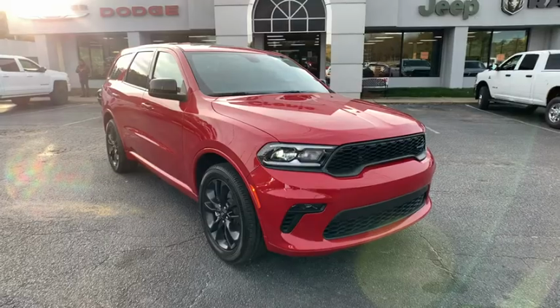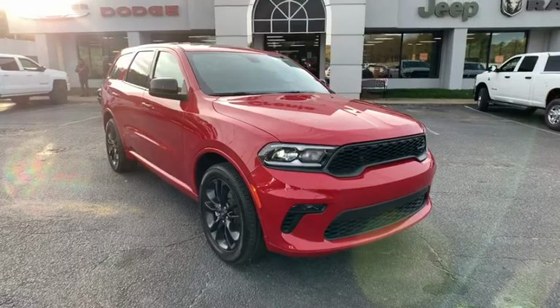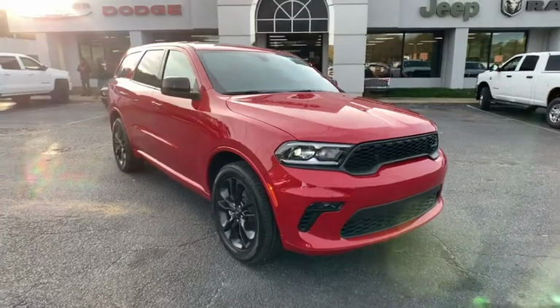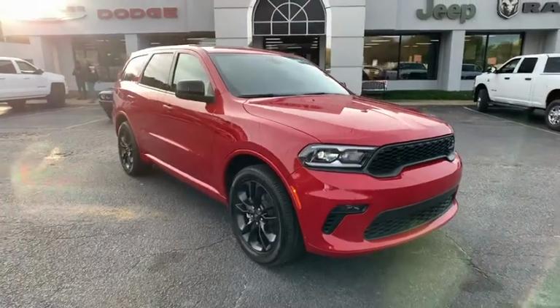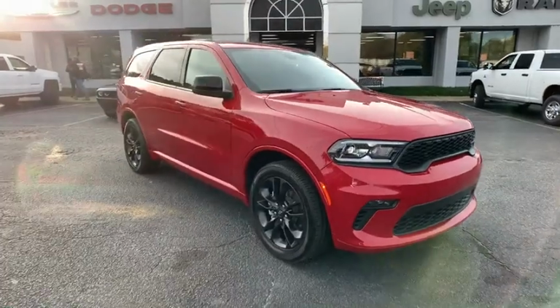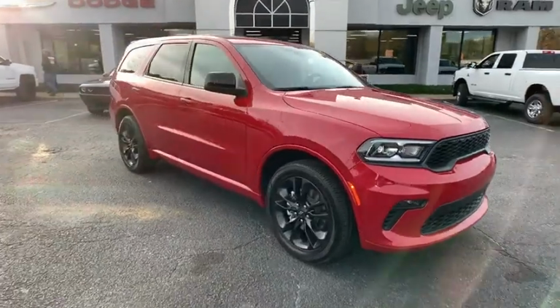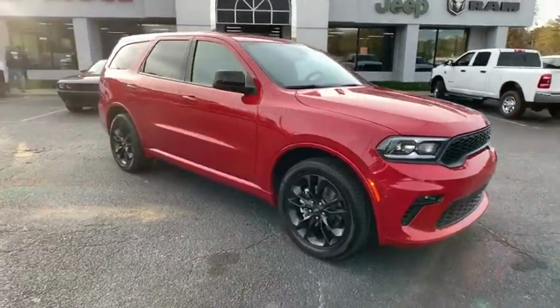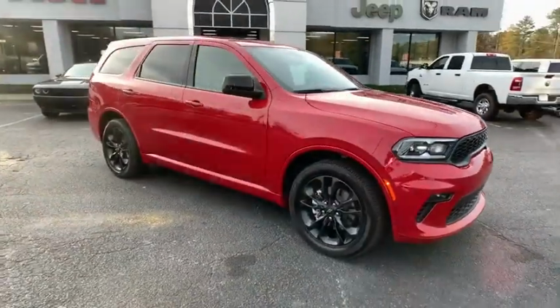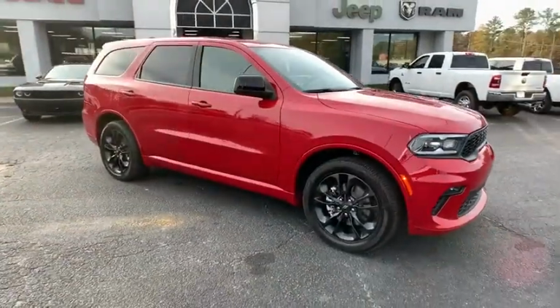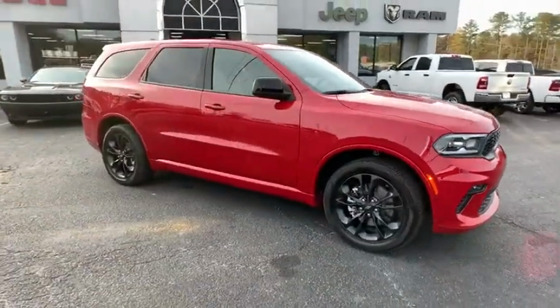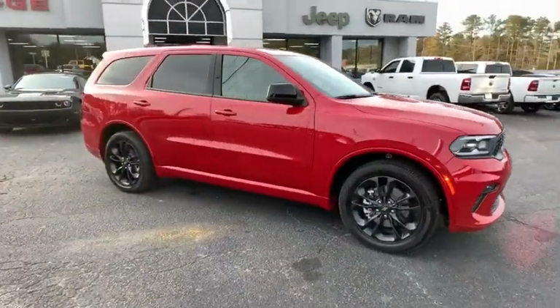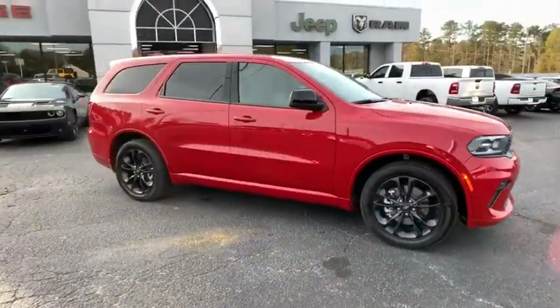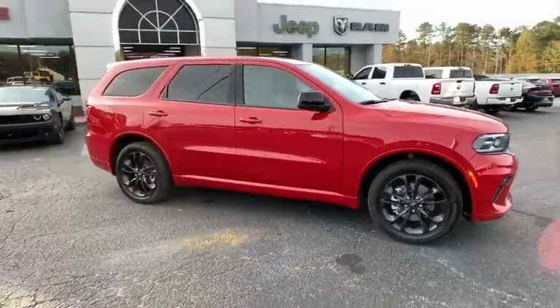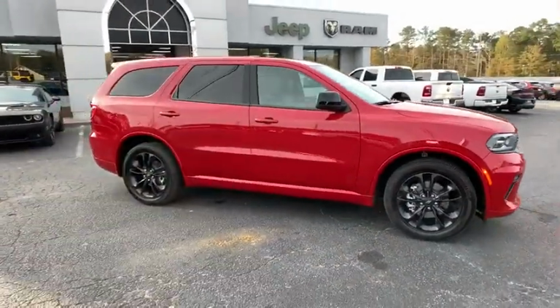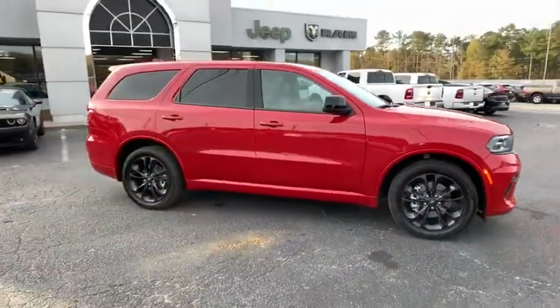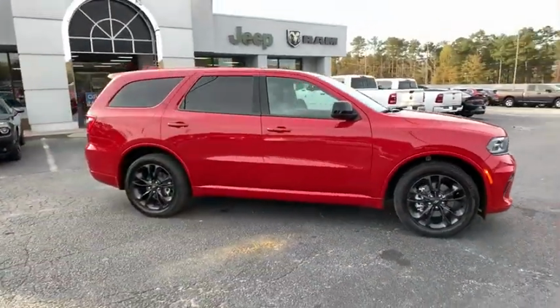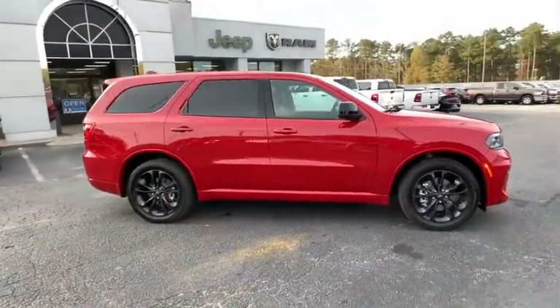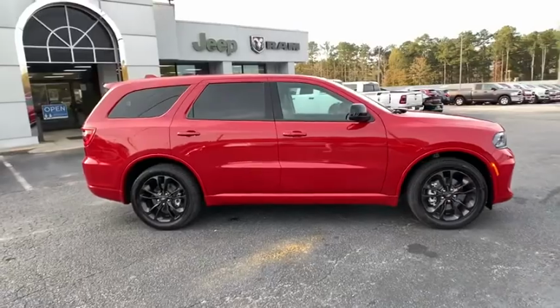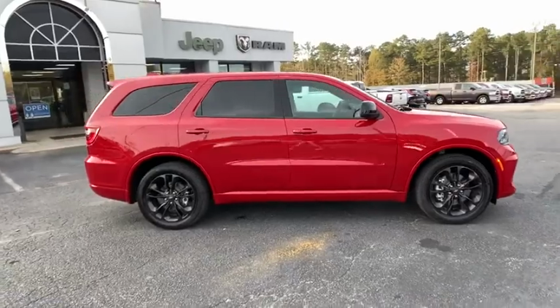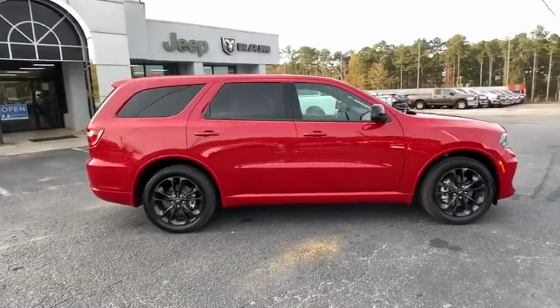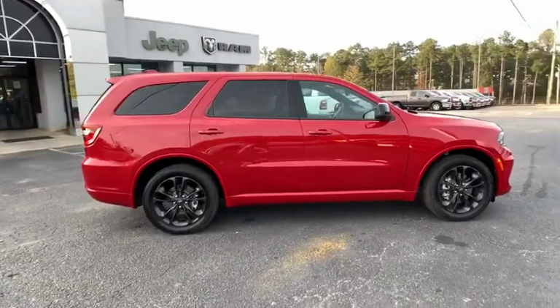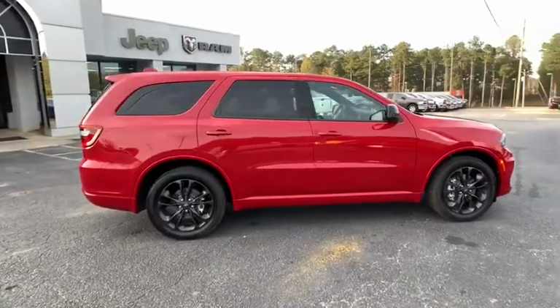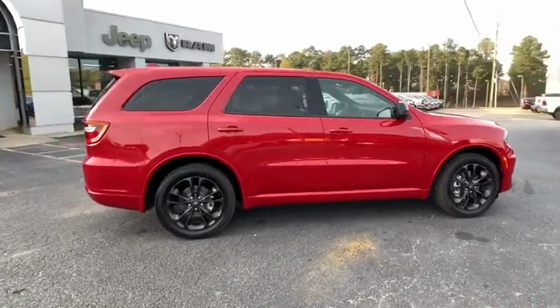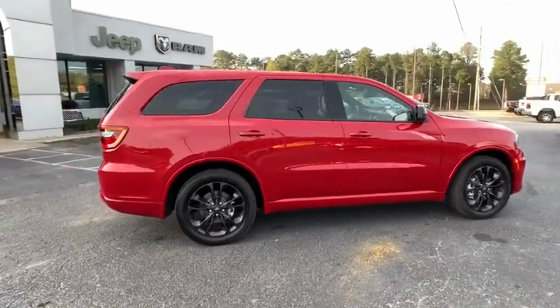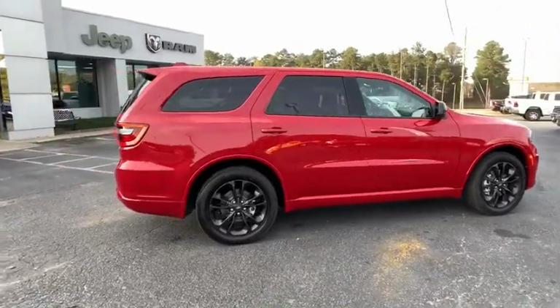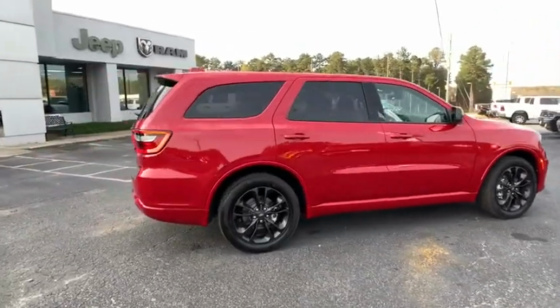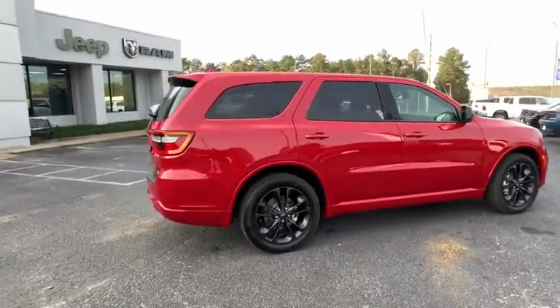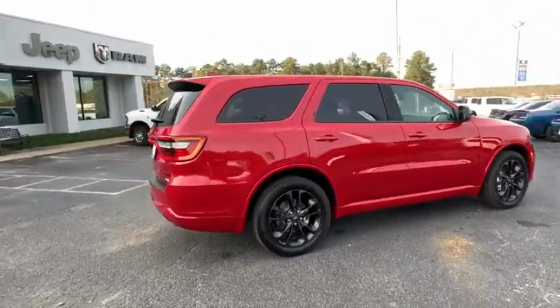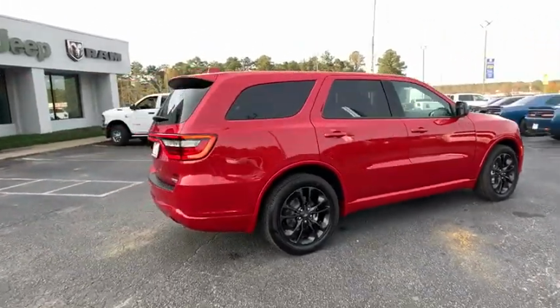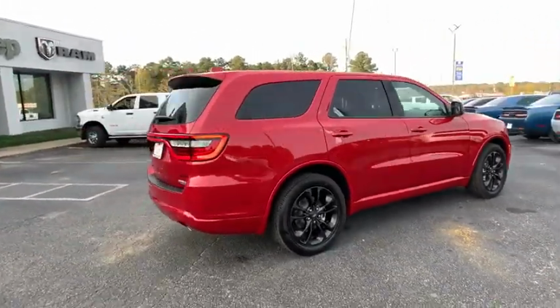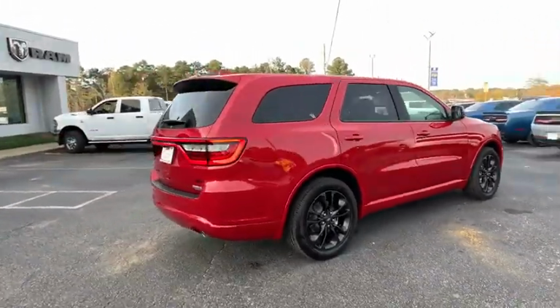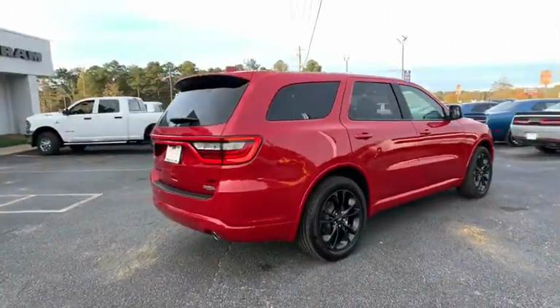Come test drive the 2021 Dodge Durango. The Durango allows you and your family to travel in style and comfort while towing your camper or boat.